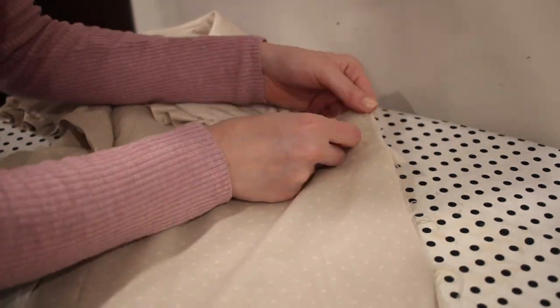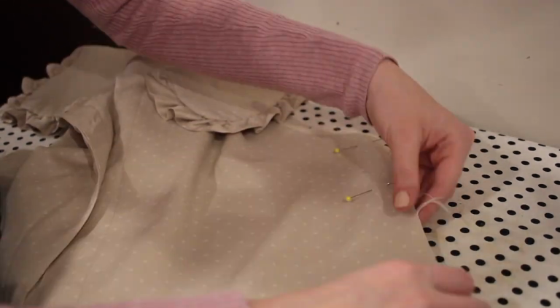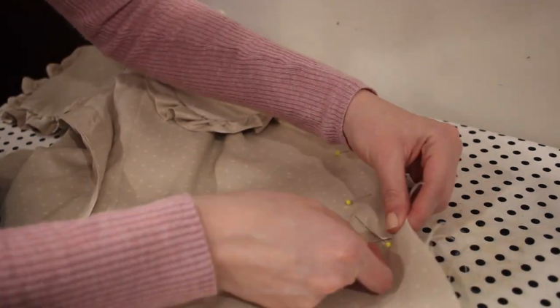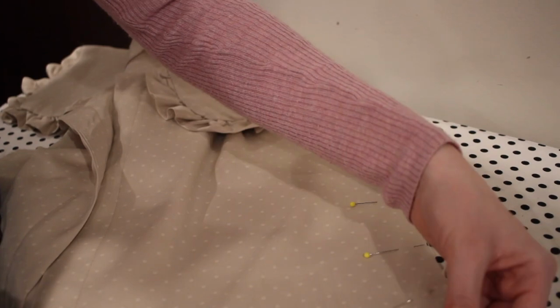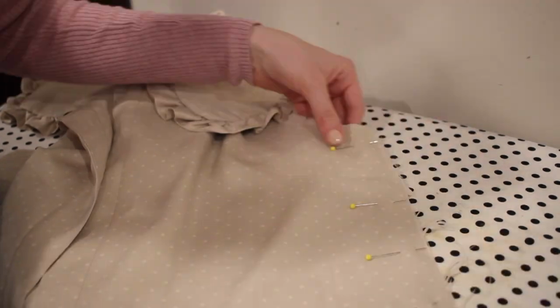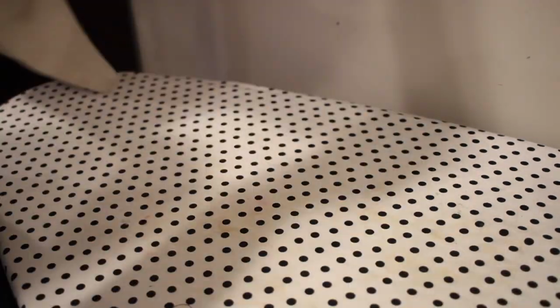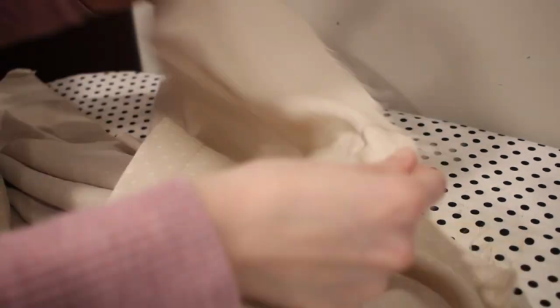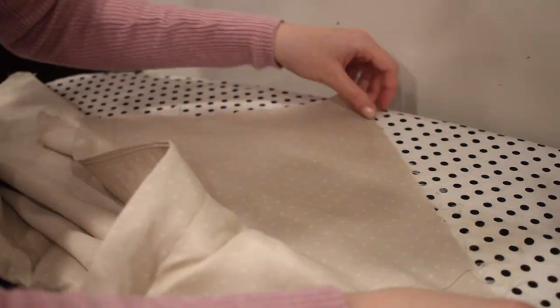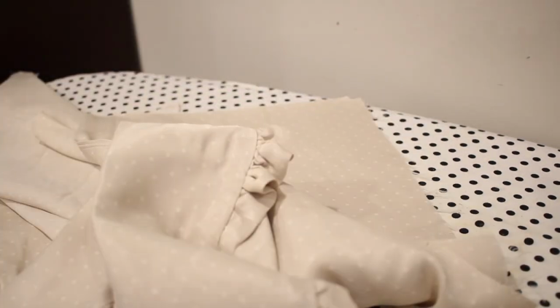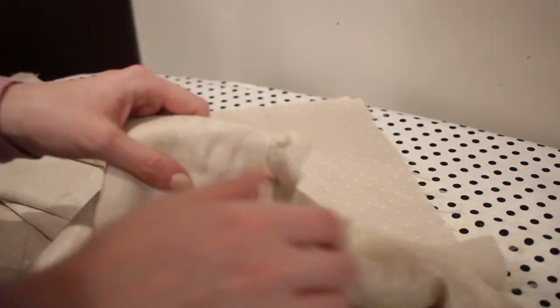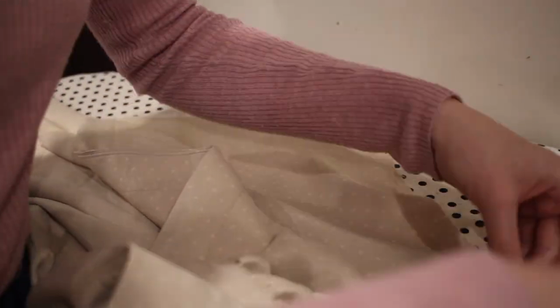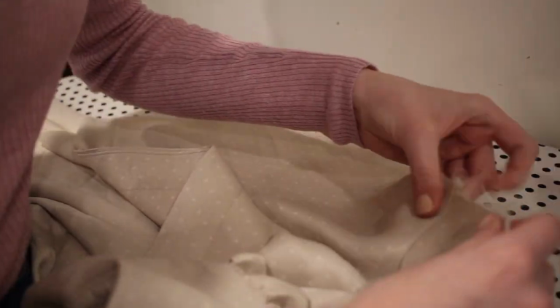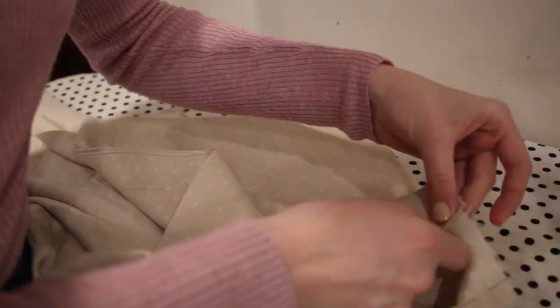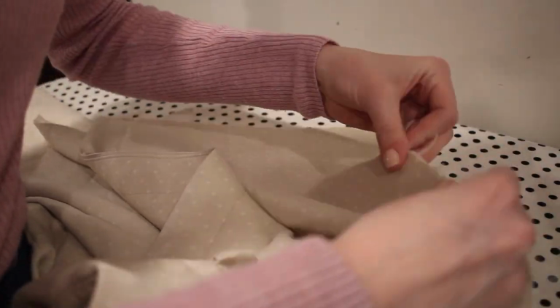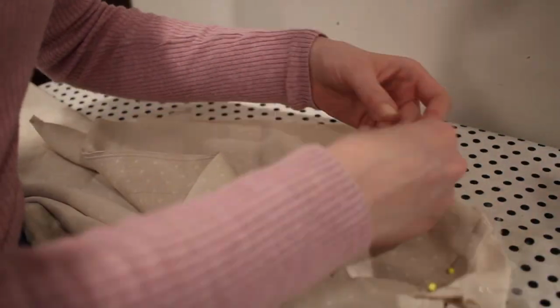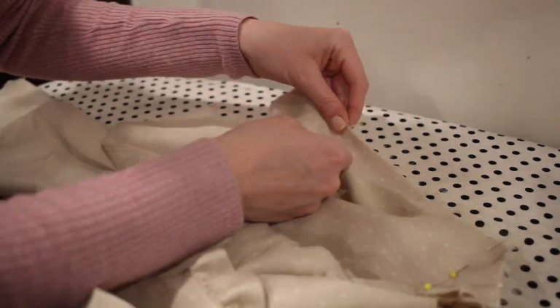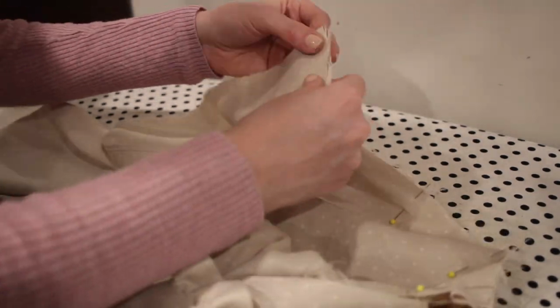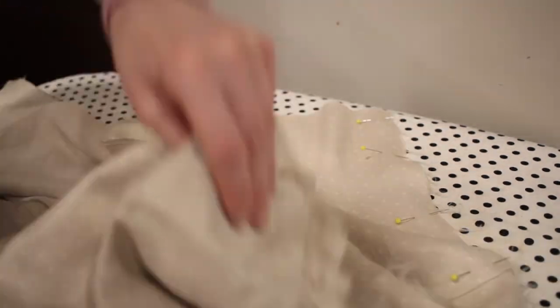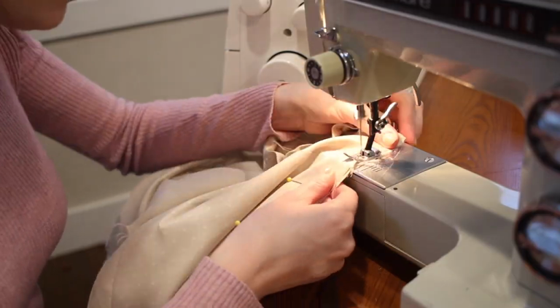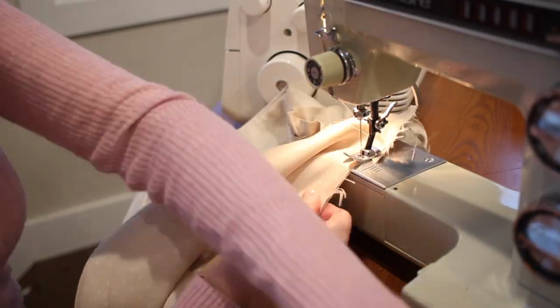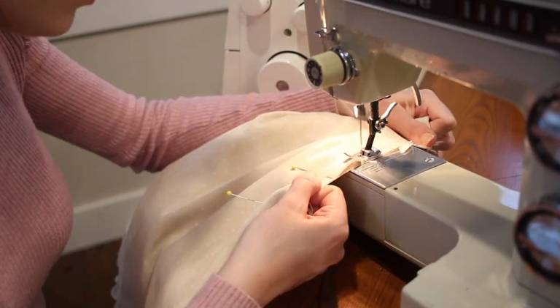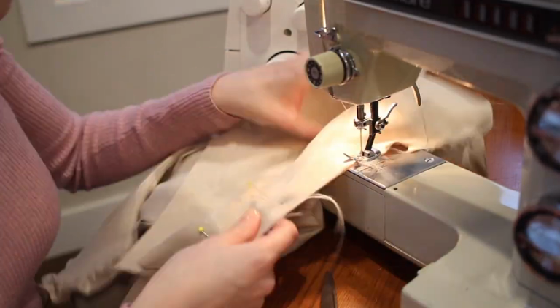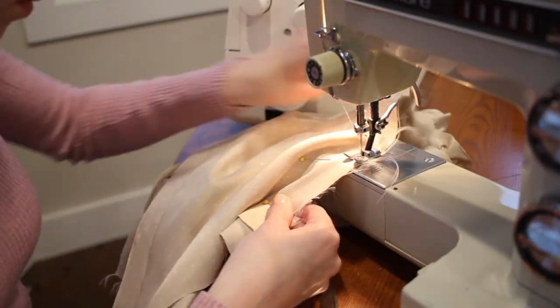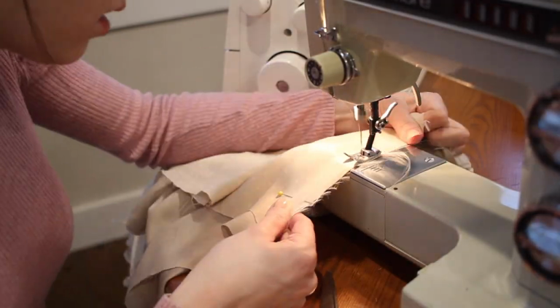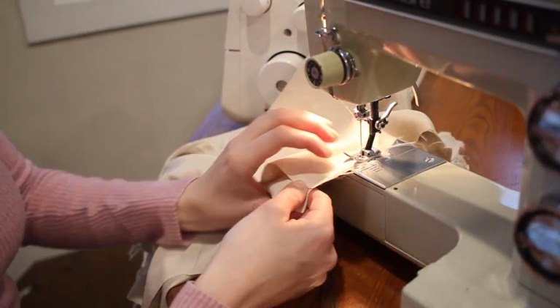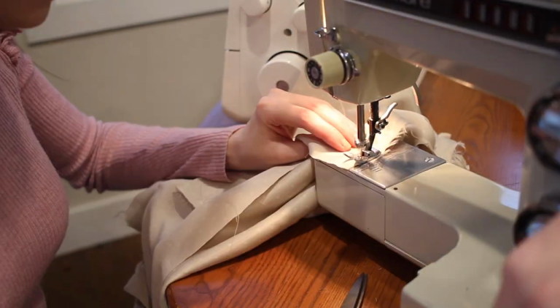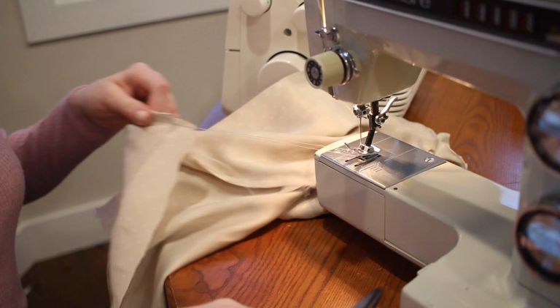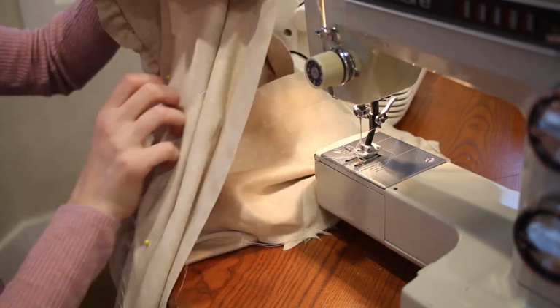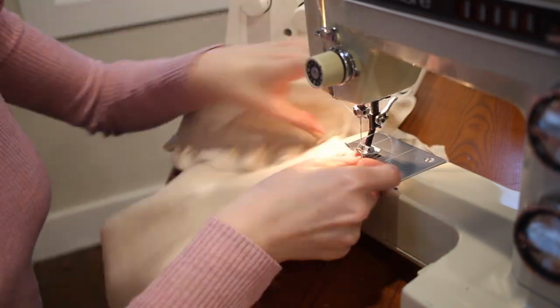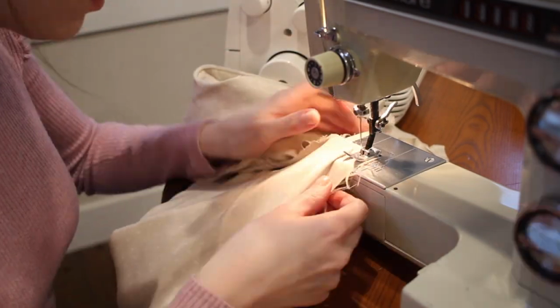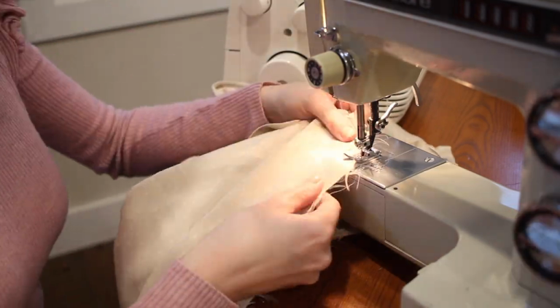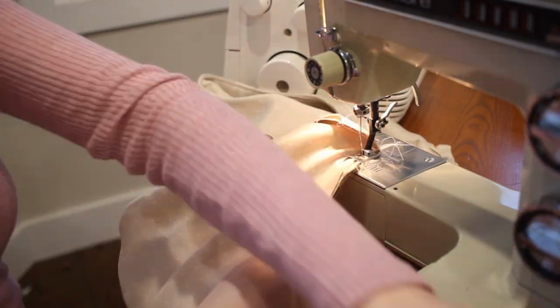I'm going to use French seams again to sew my side seams — pinning them with the wrong sides together, sewing with a one-quarter inch seam allowance, trimming away the excess, then turning and sewing again with another one-quarter inch seam allowance.